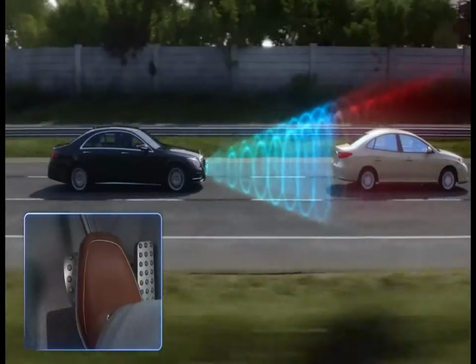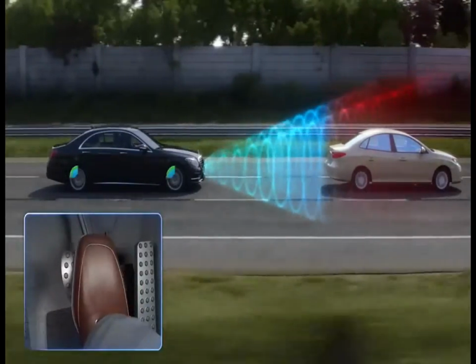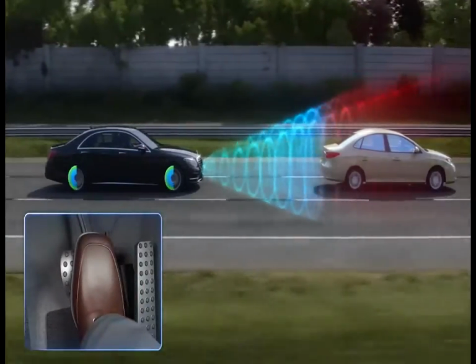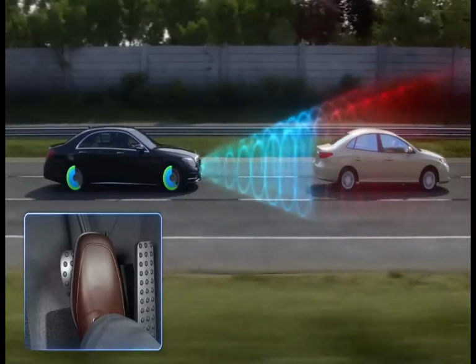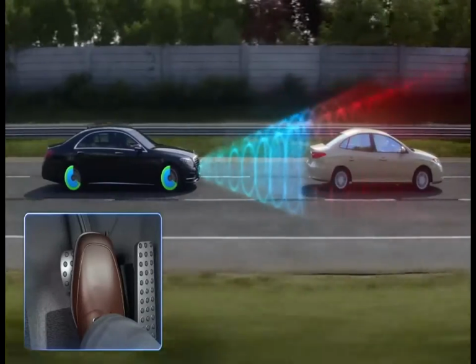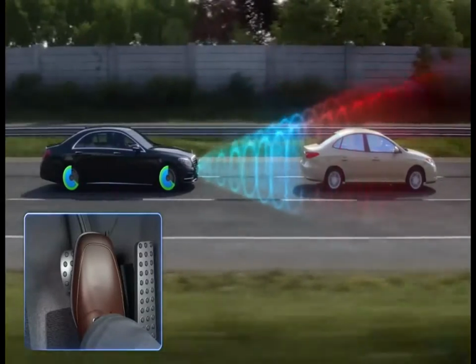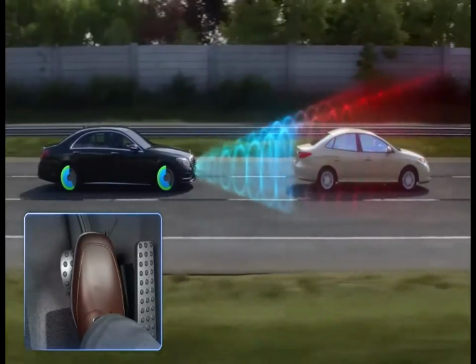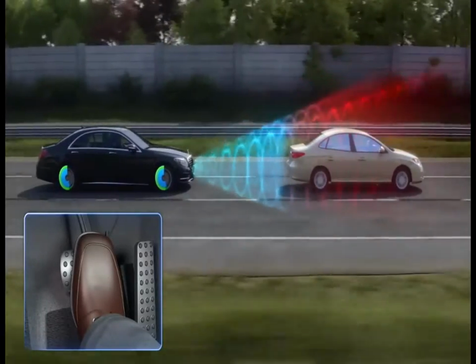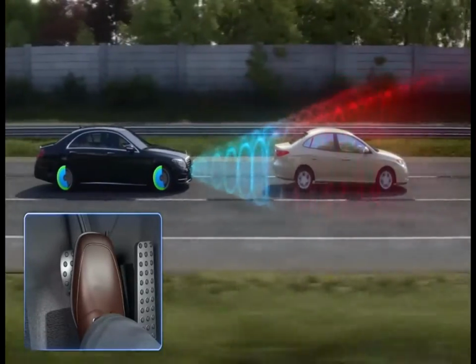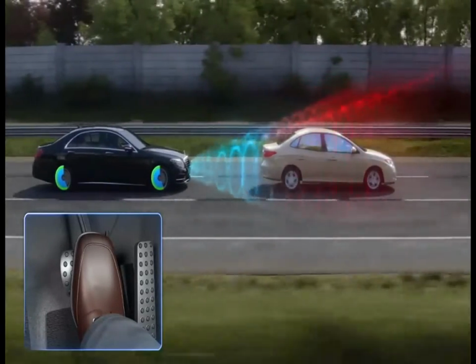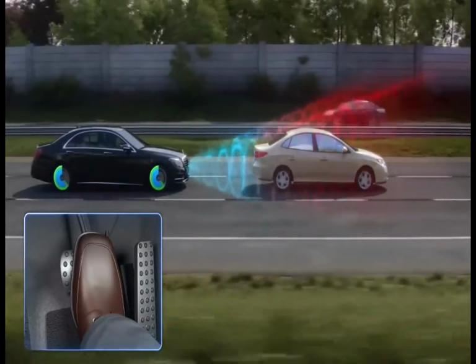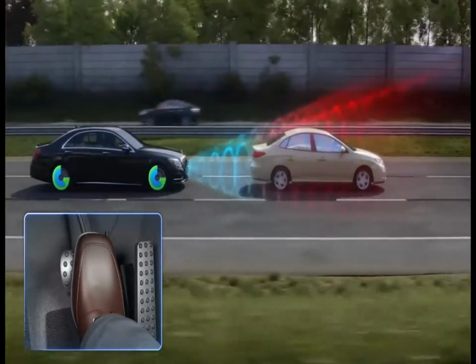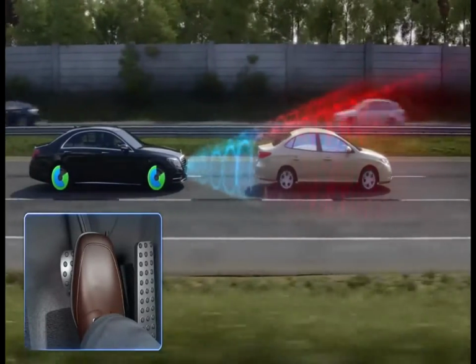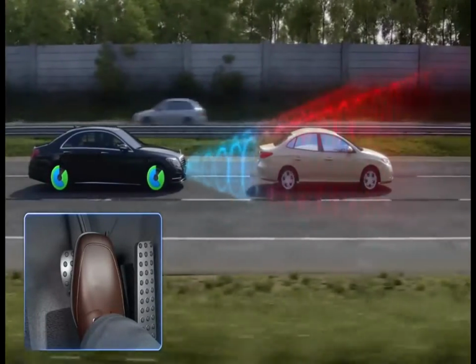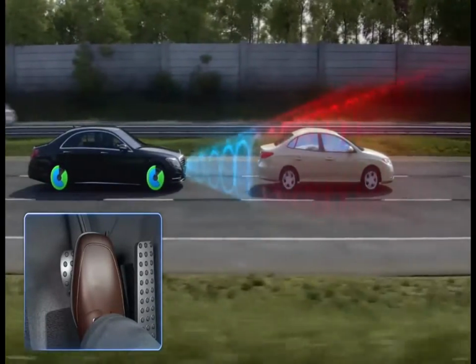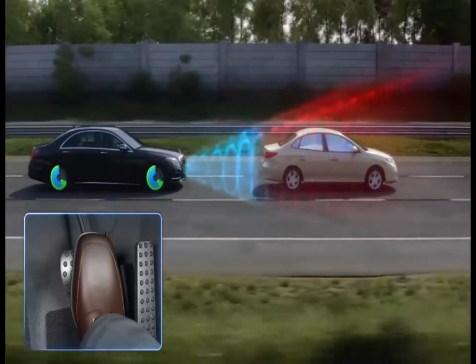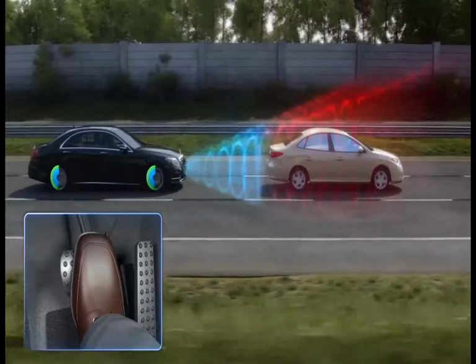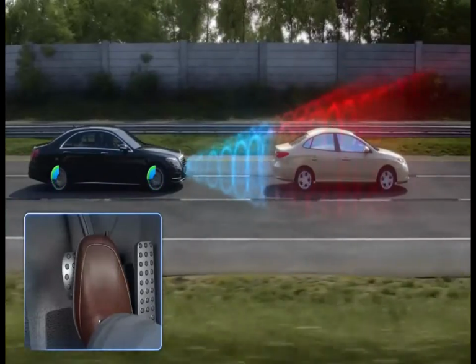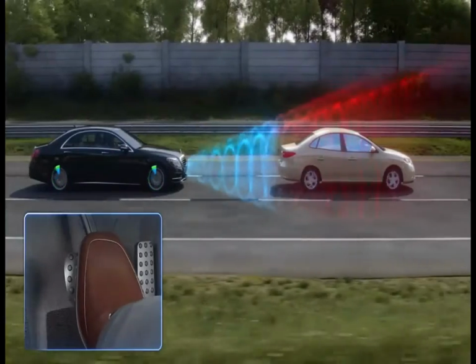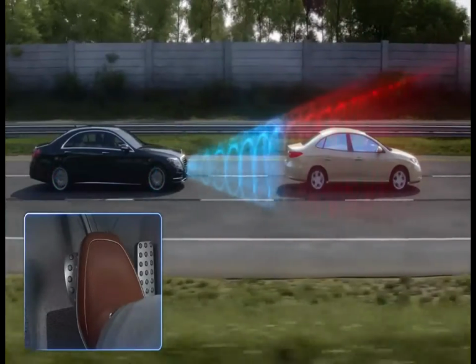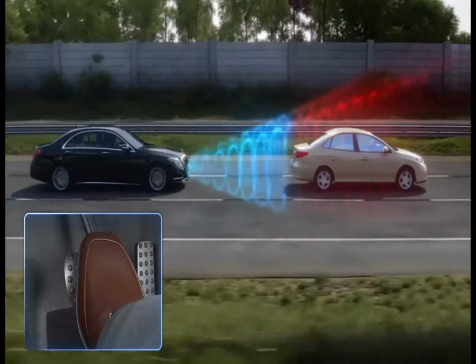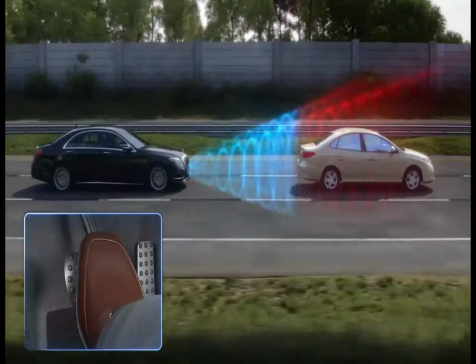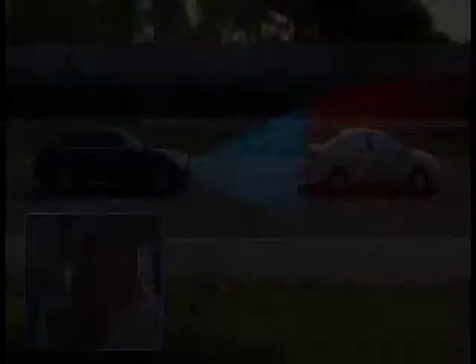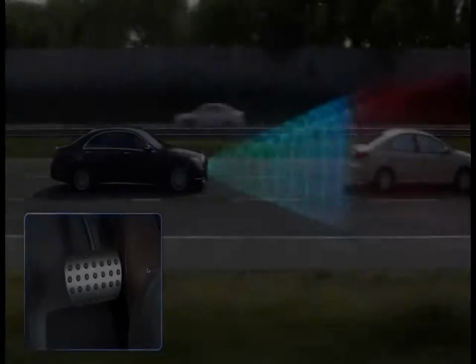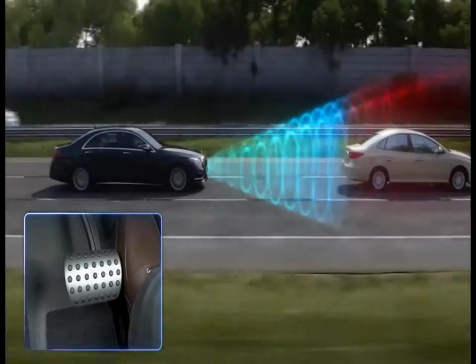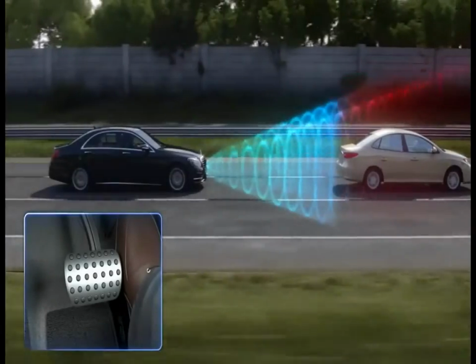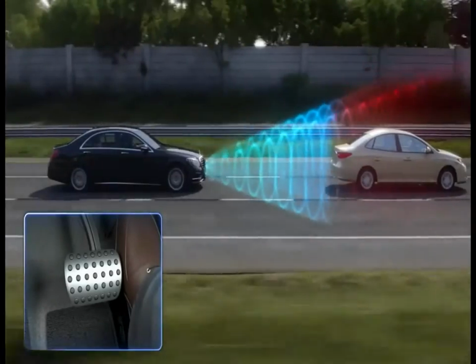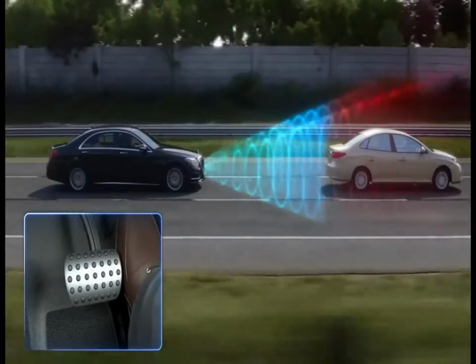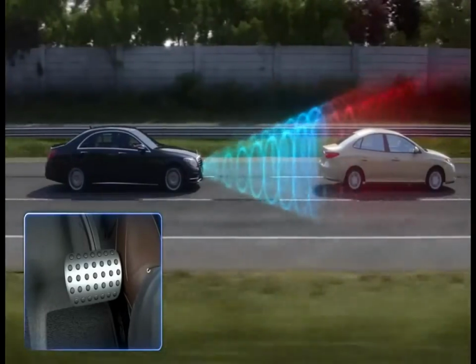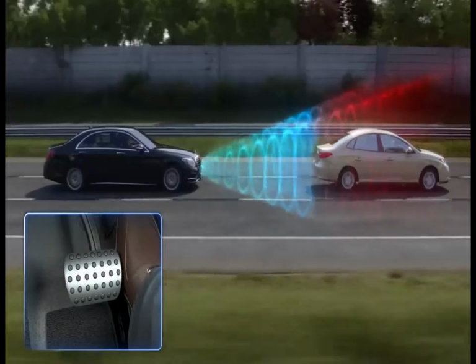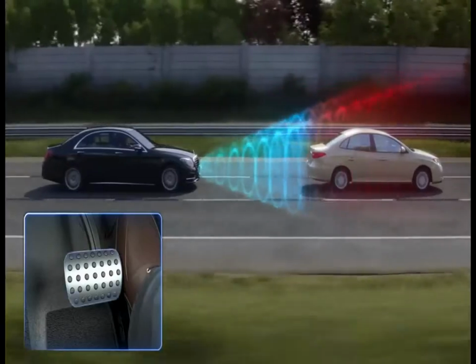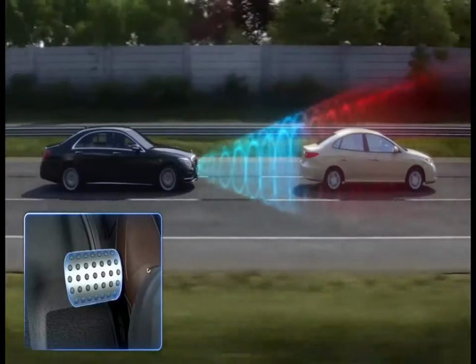As soon as you step on the brake pedal, the adaptive brake assist feature precisely applies the optimum braking force automatically. Even if you brake too lightly, should the system detect that you have not reacted to the warnings,